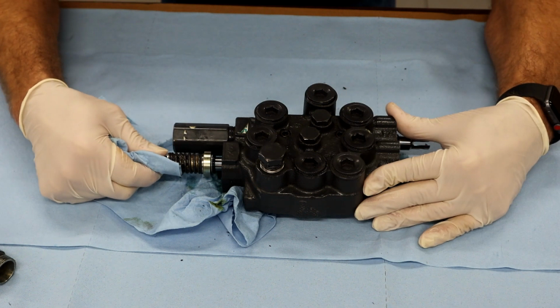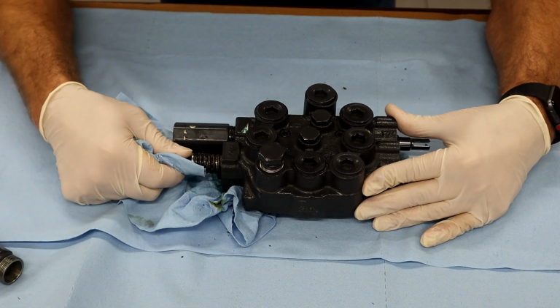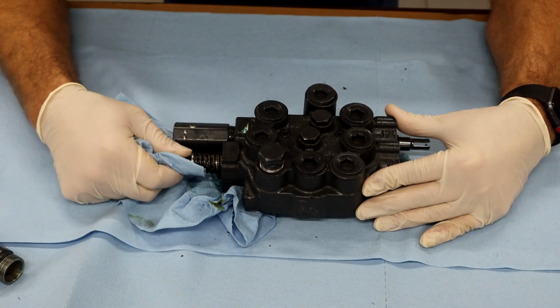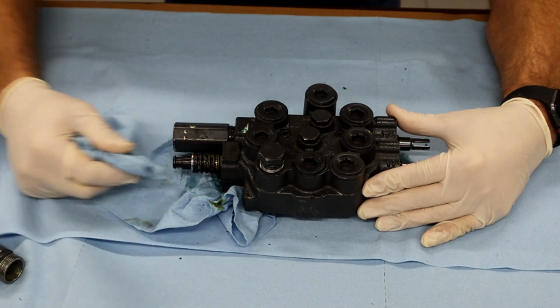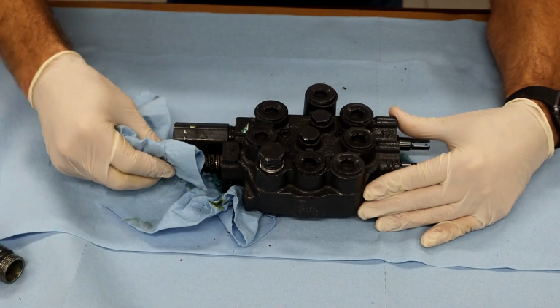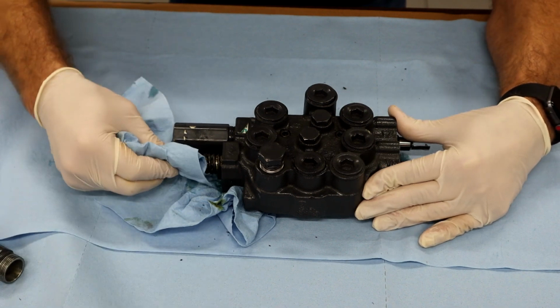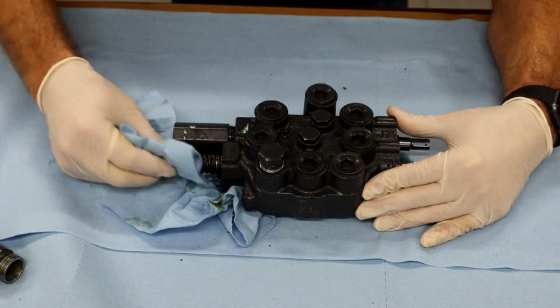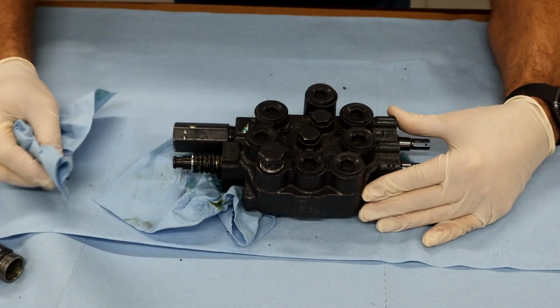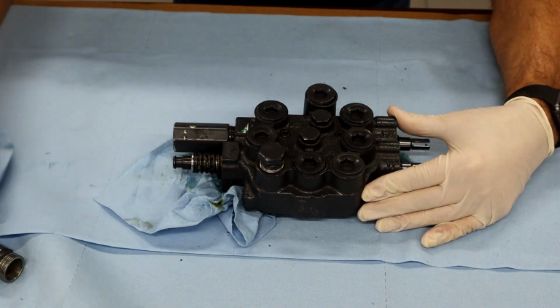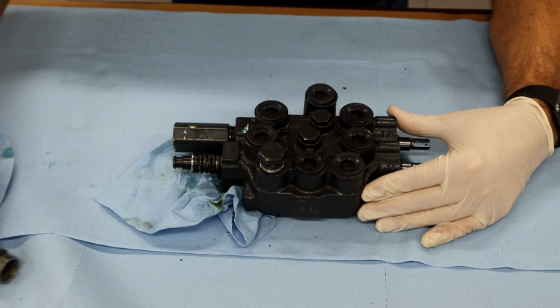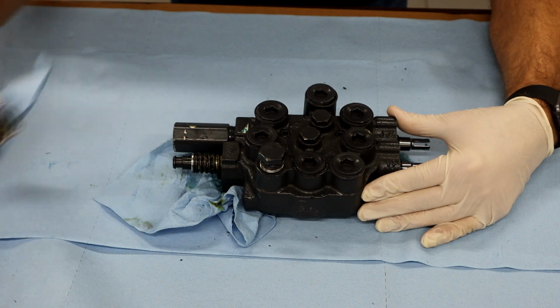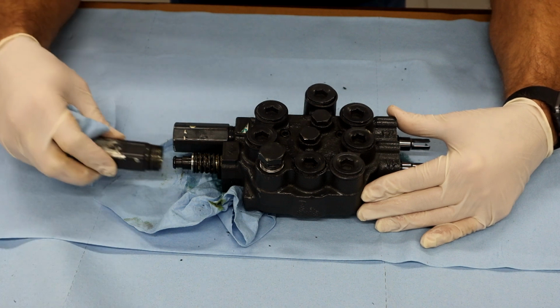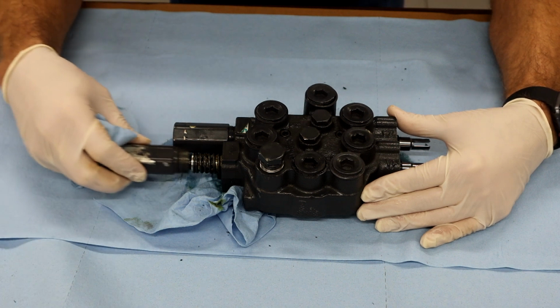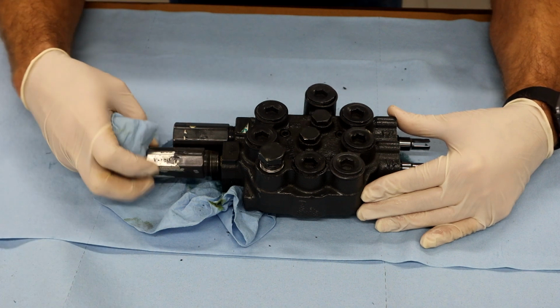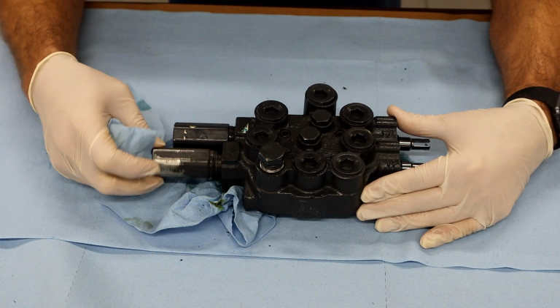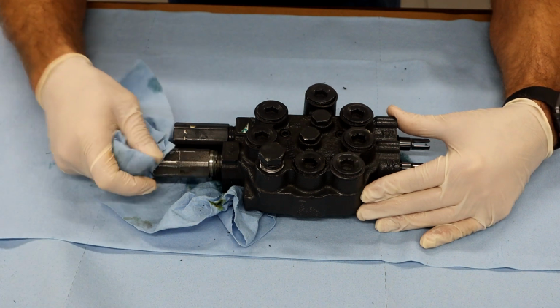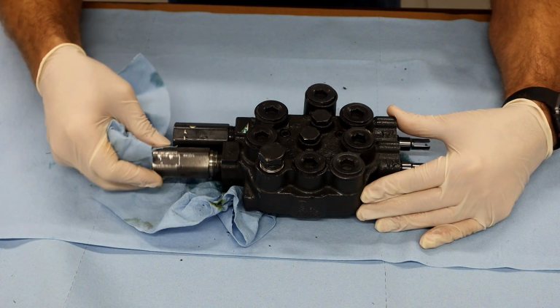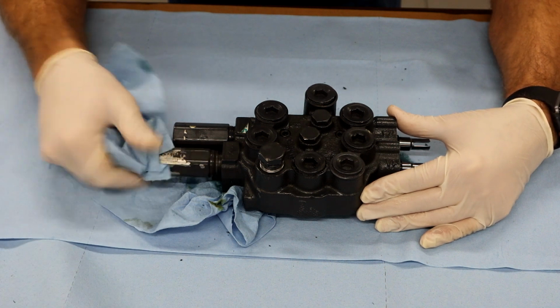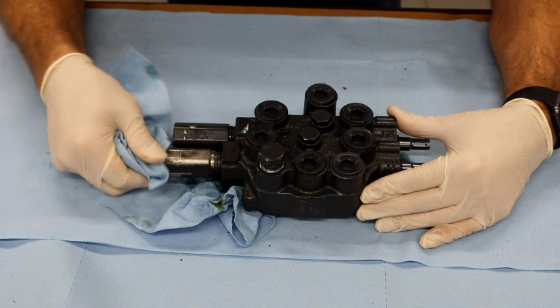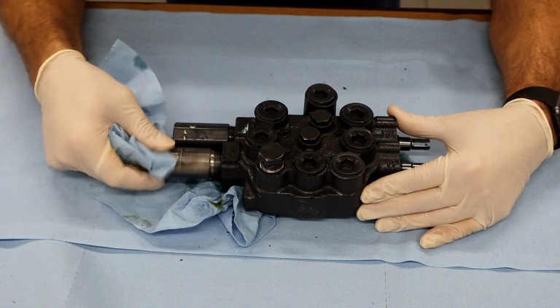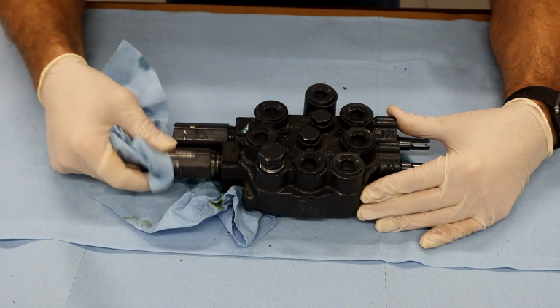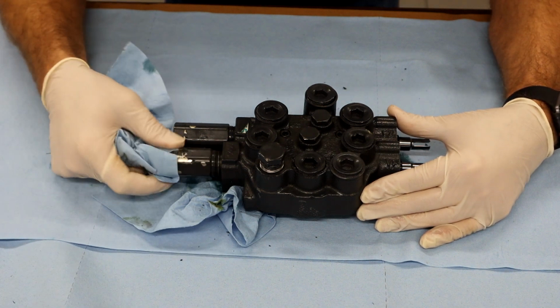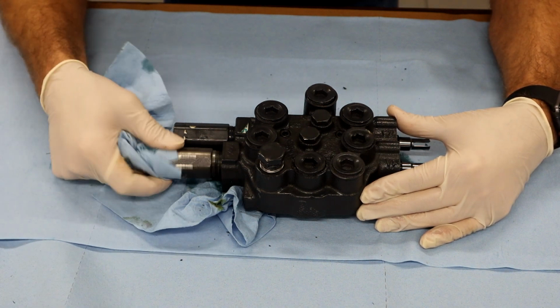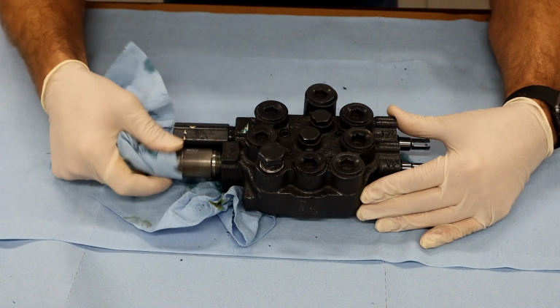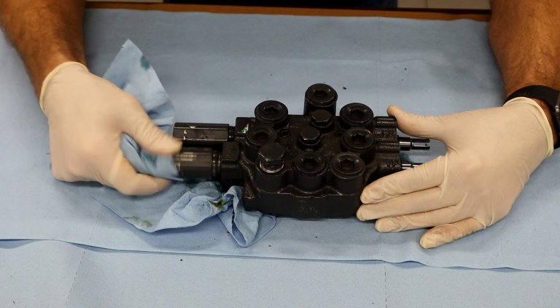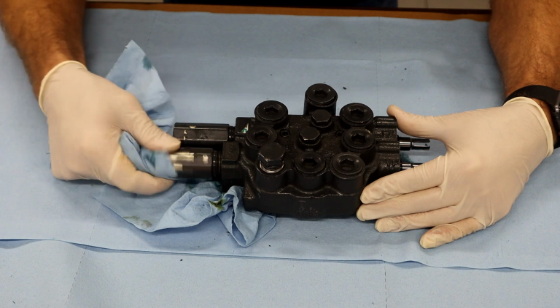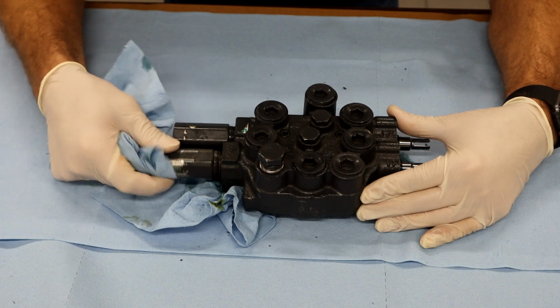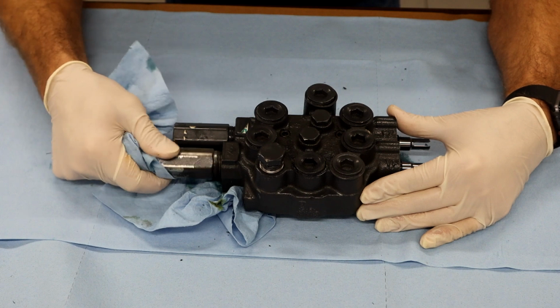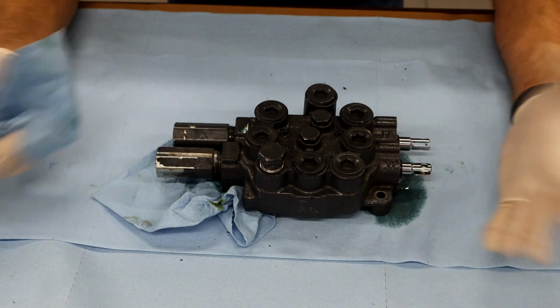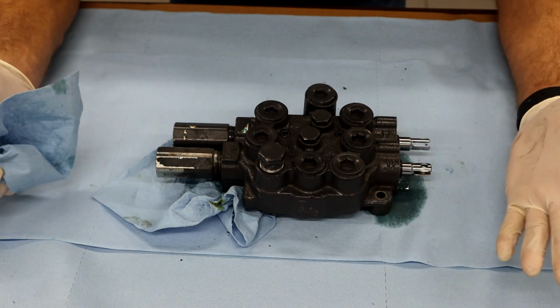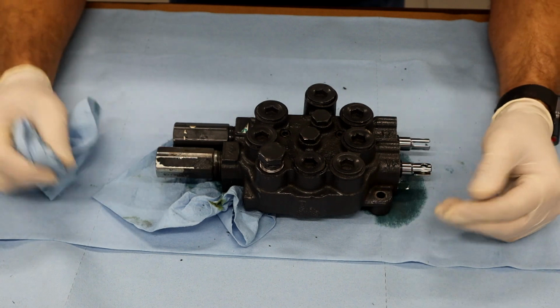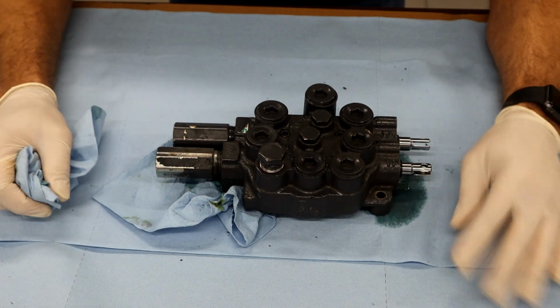I'll put this back together — it's as simple as pushing that back through, threading that back on, tightening it. And that's it.